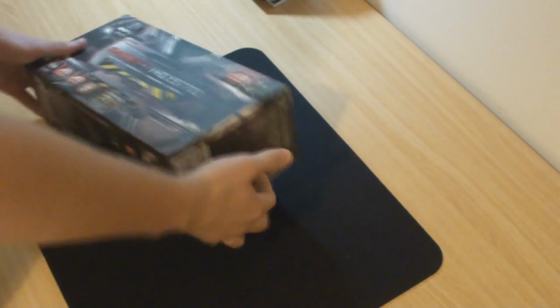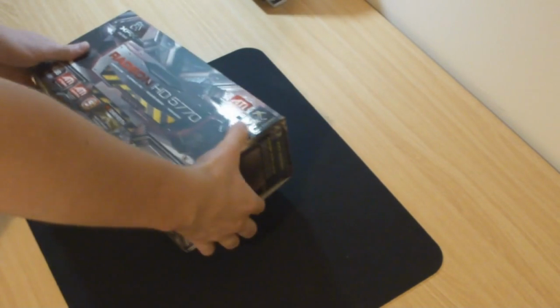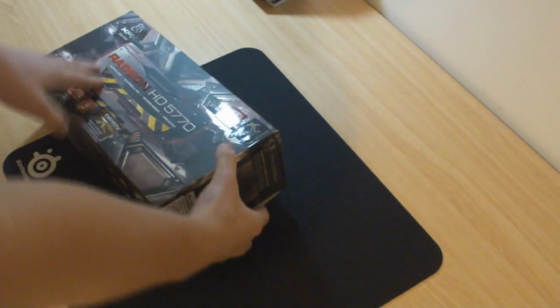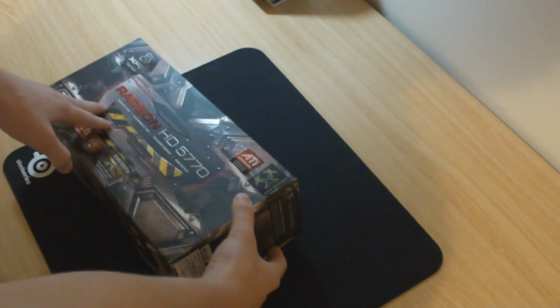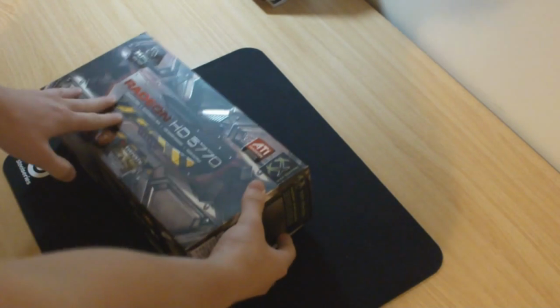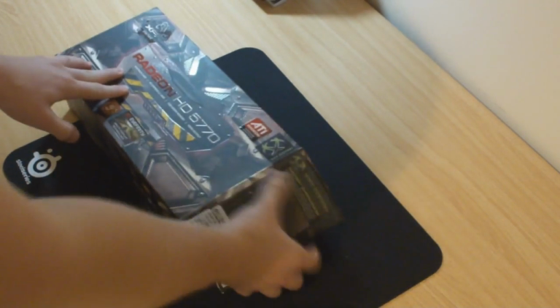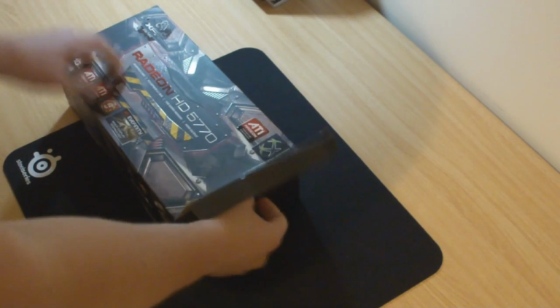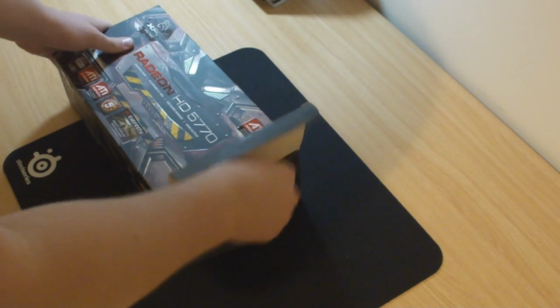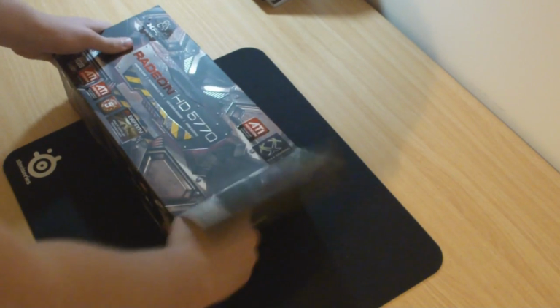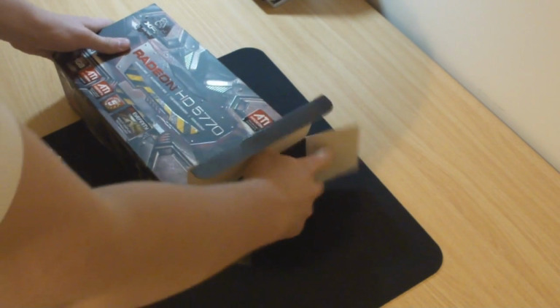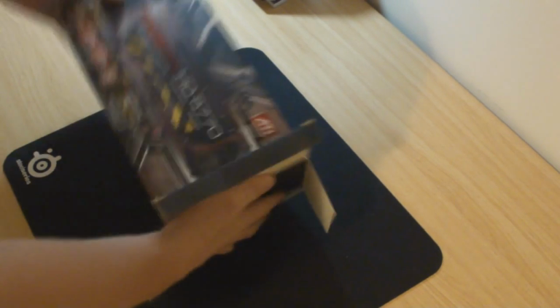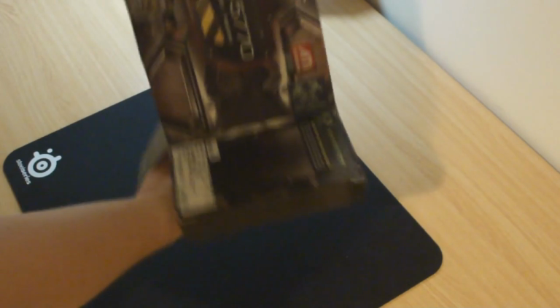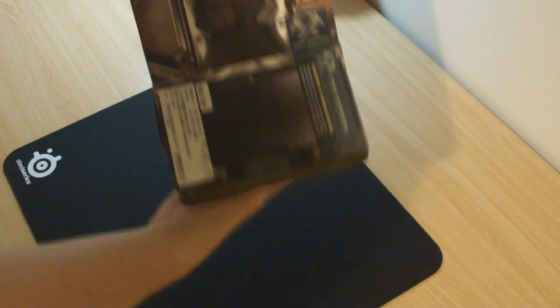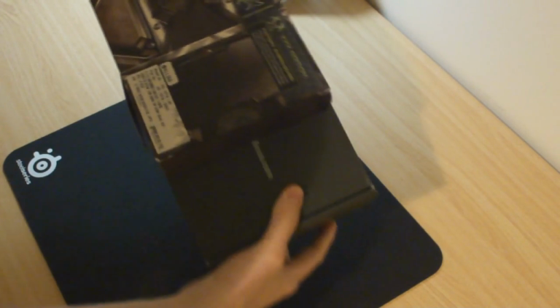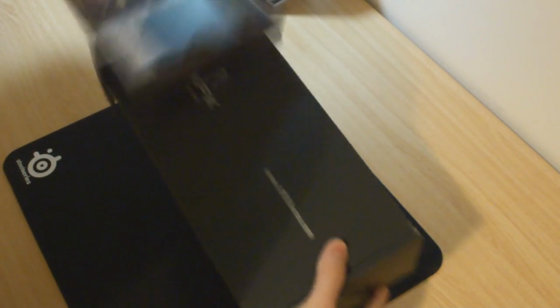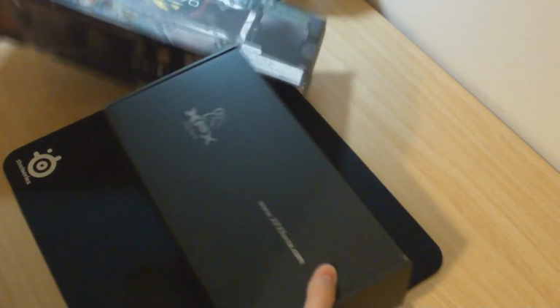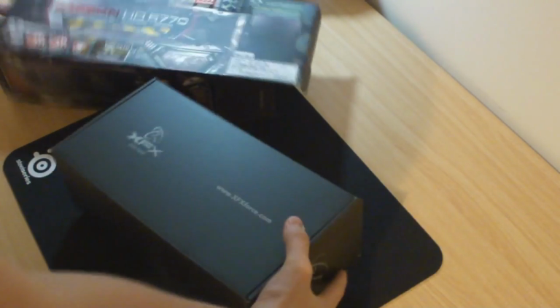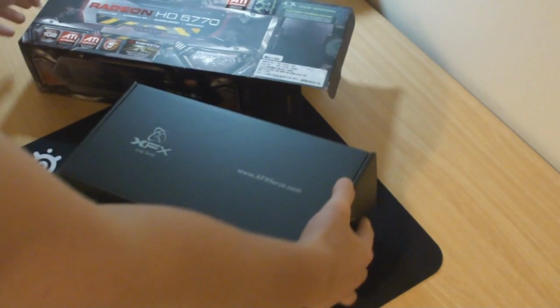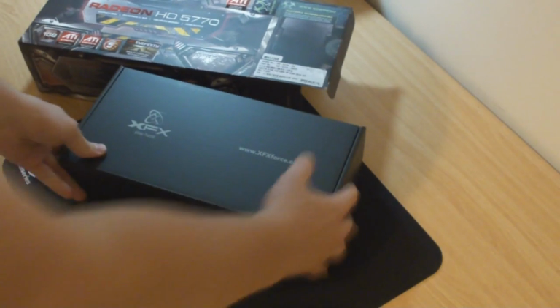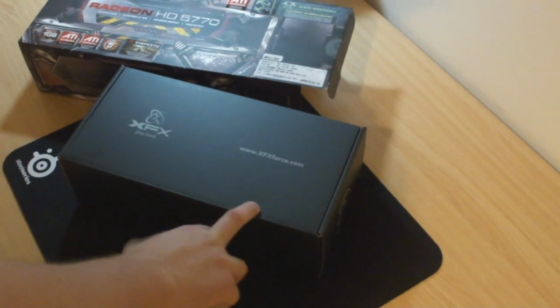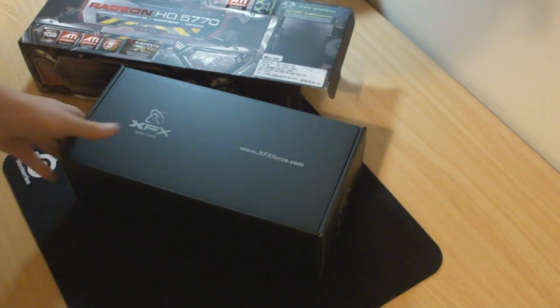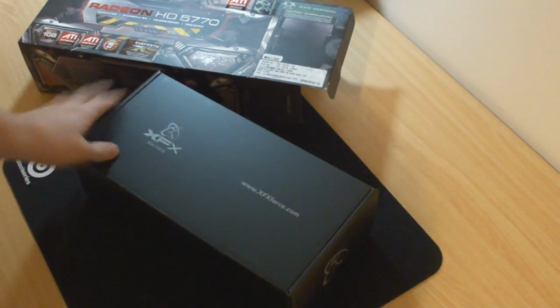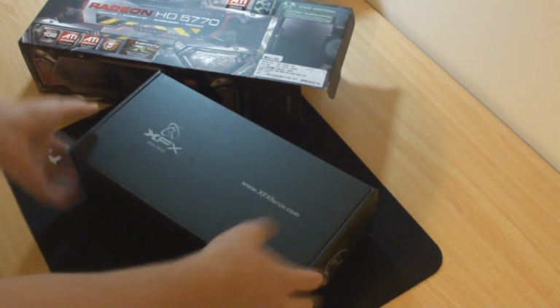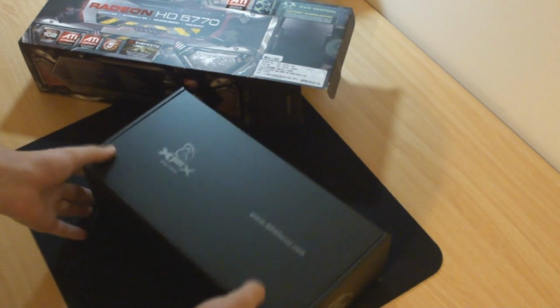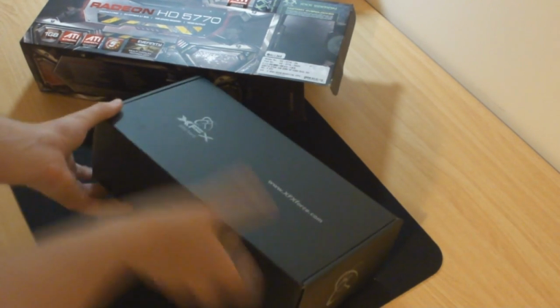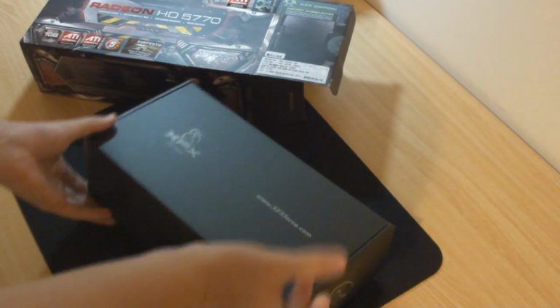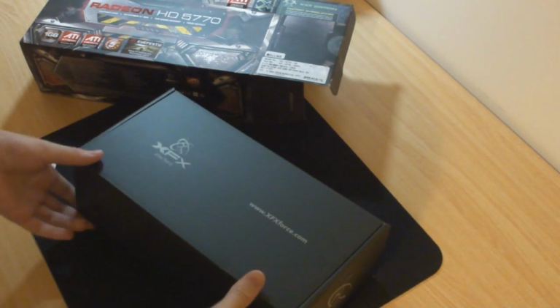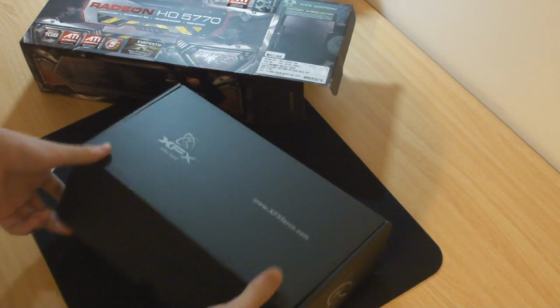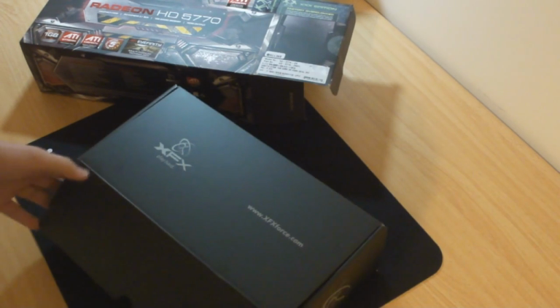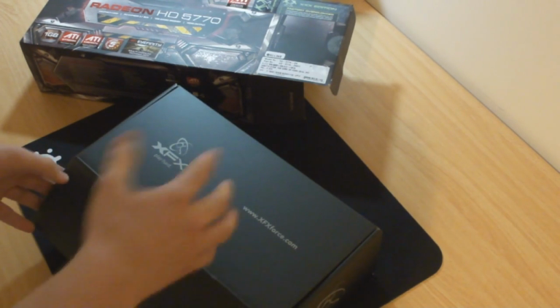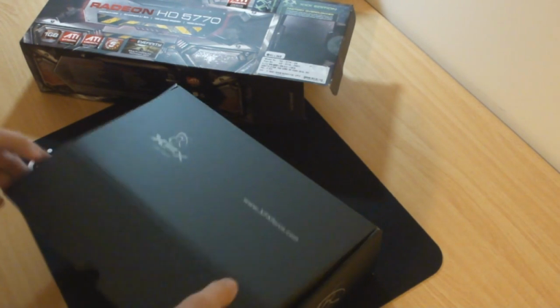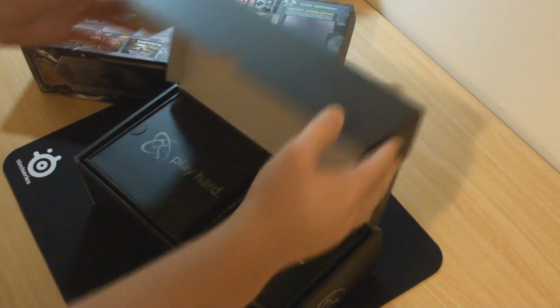We'll pop it open and see what it actually comes with. You get a nicely packaged shoebox-style sort of design.